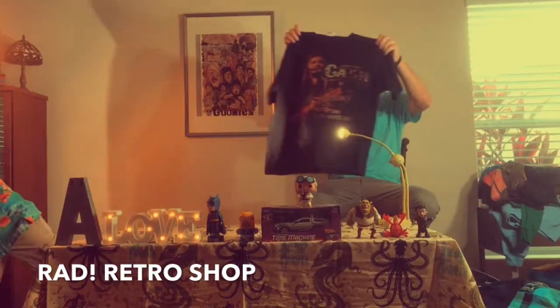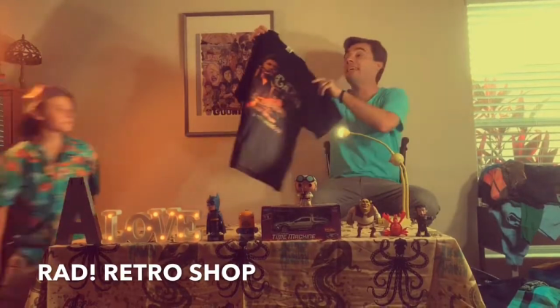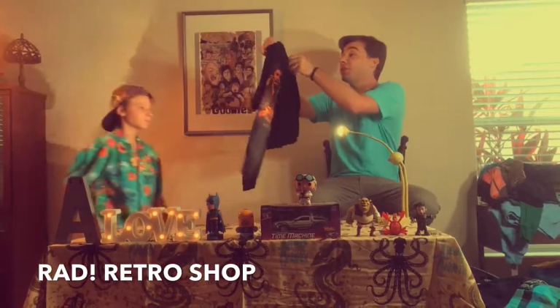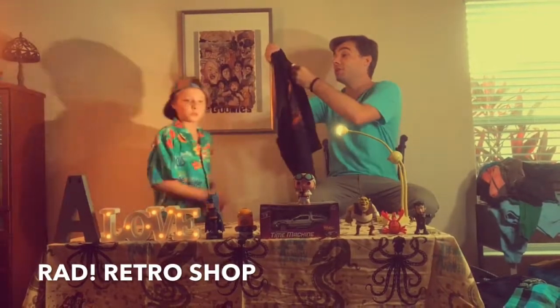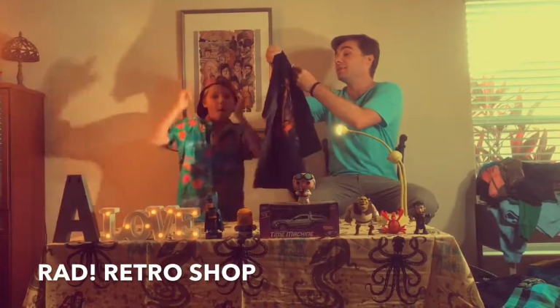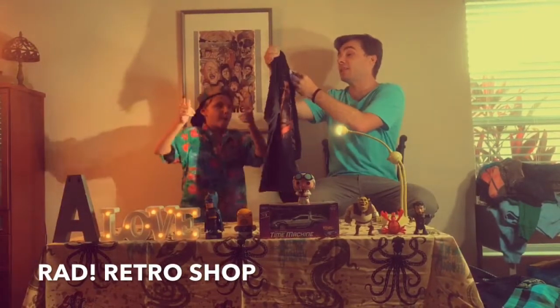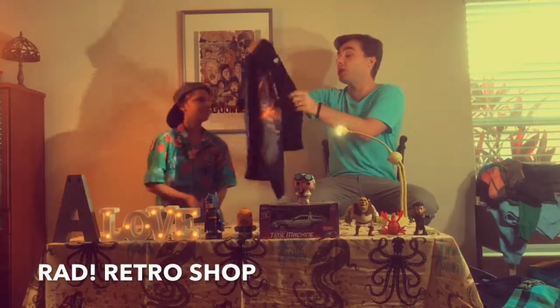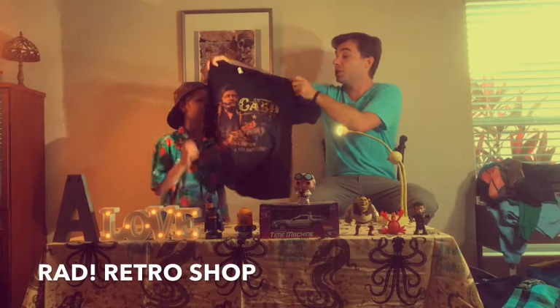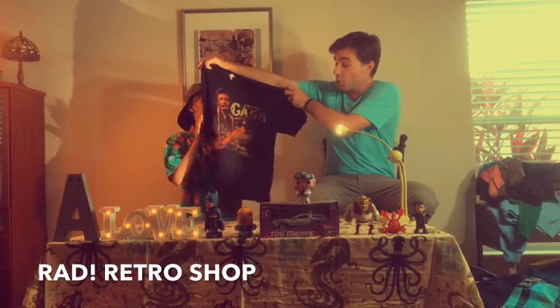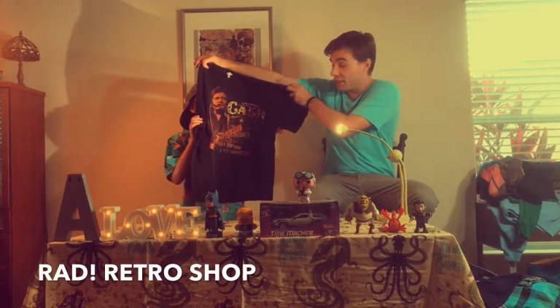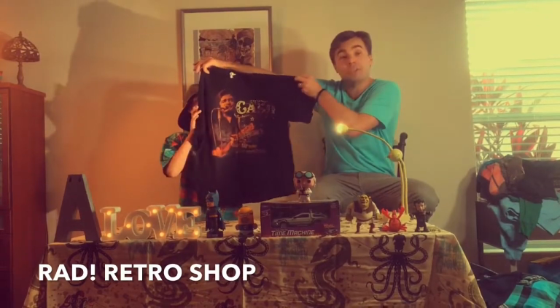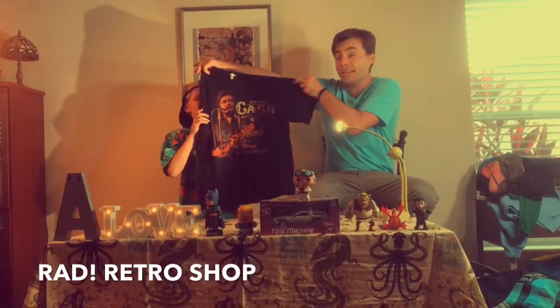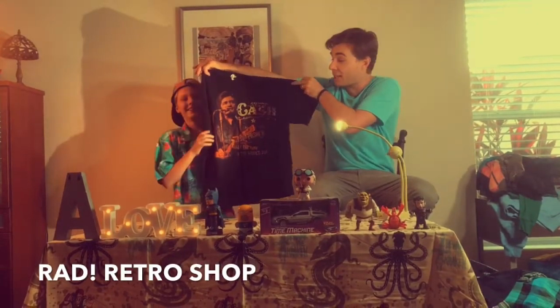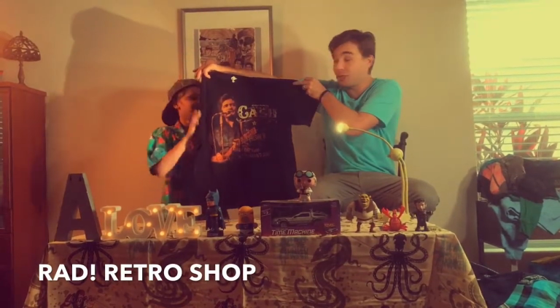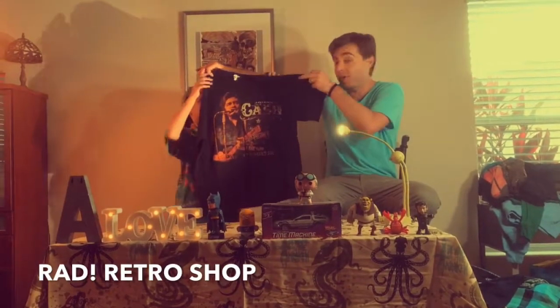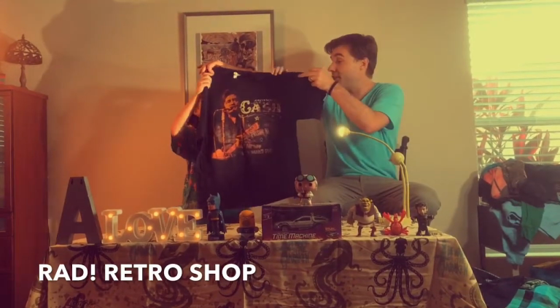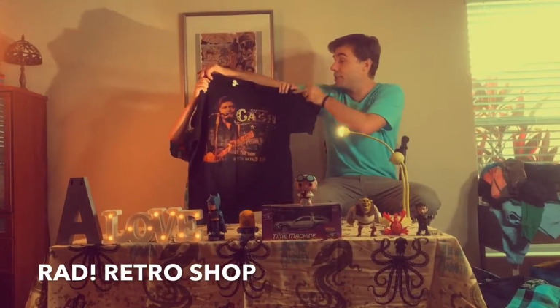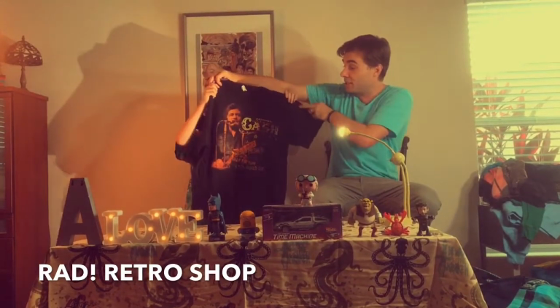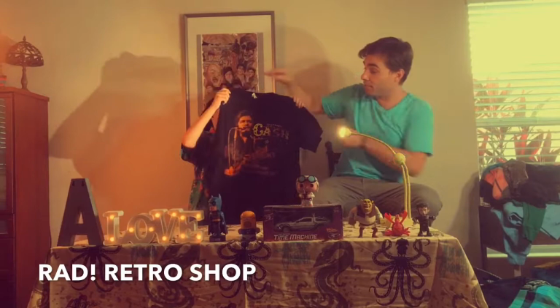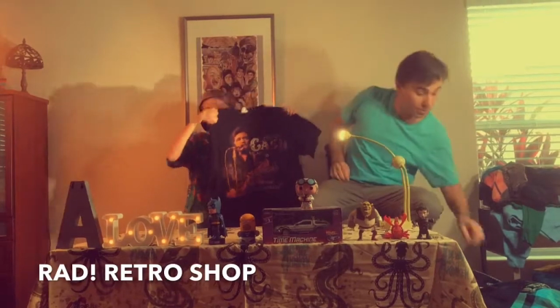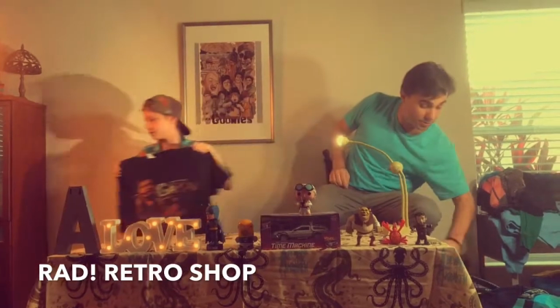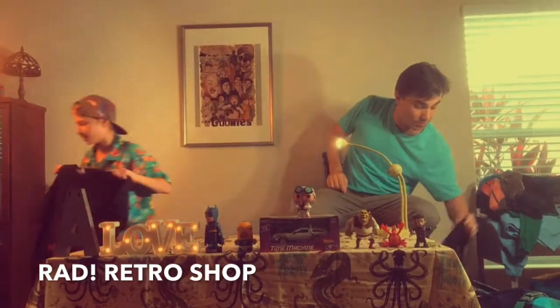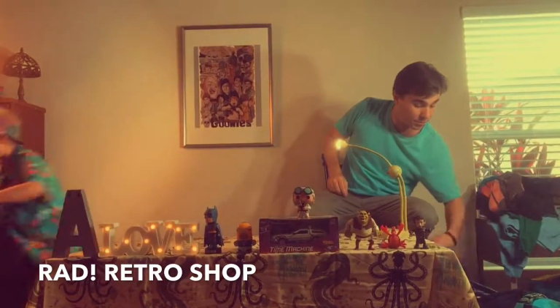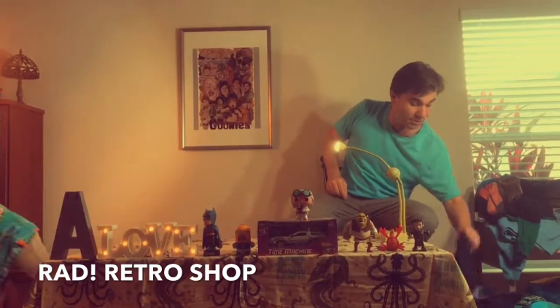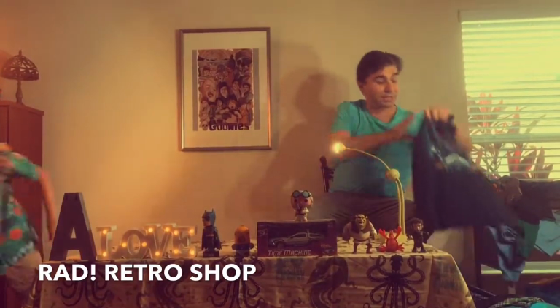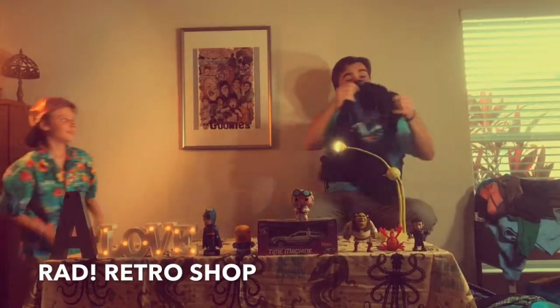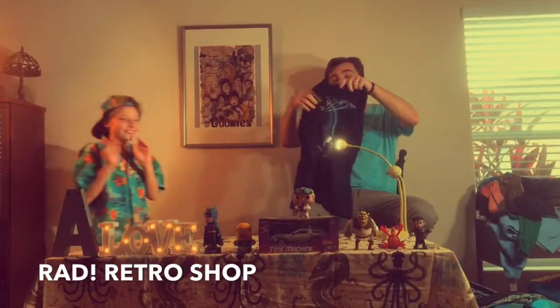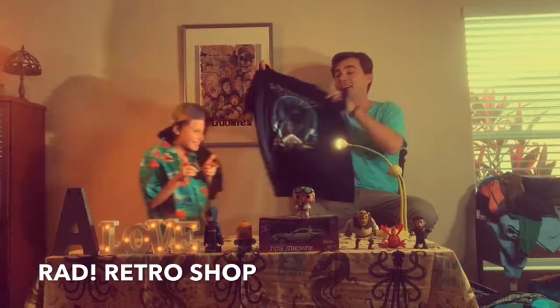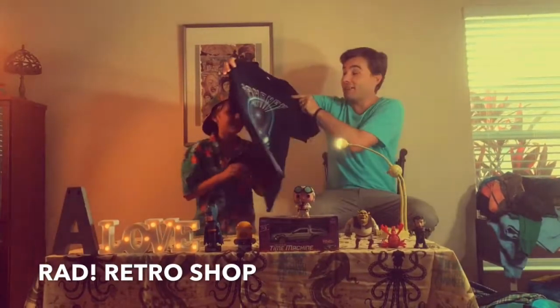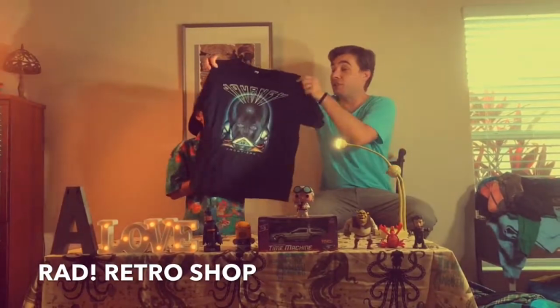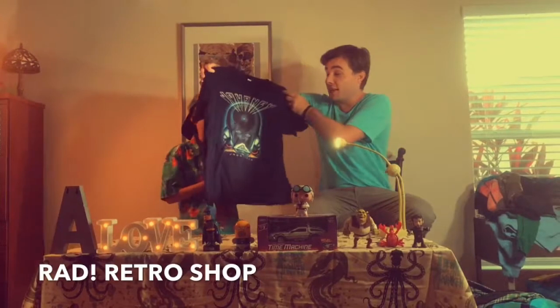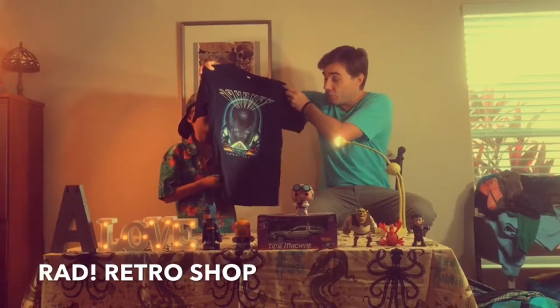We got the Johnny Cash shirt — this is a size large. If you want to walk the line with Johnny Cash, check out this shirt. This is a doozy — that's a good one.